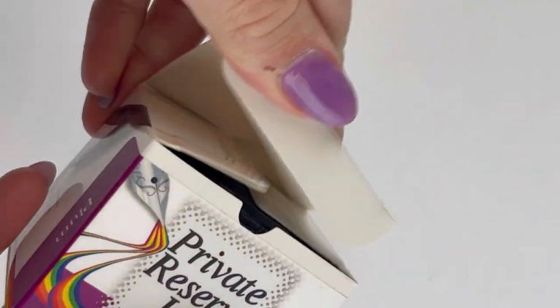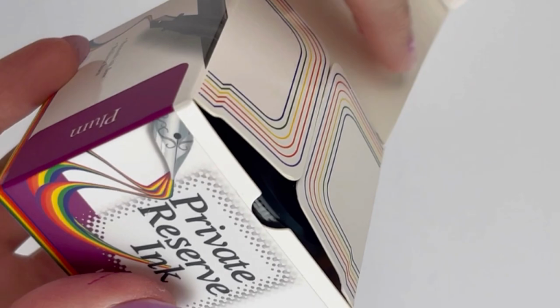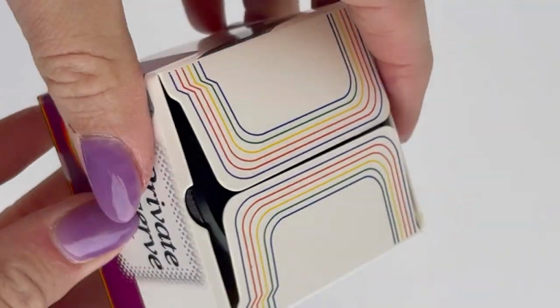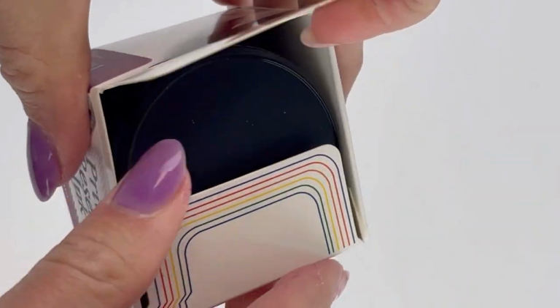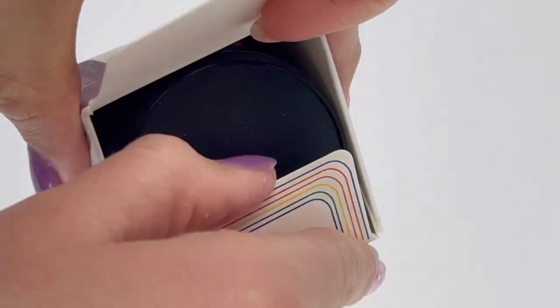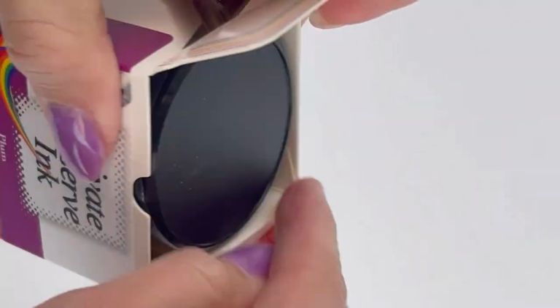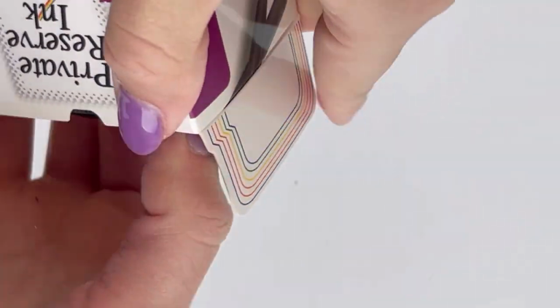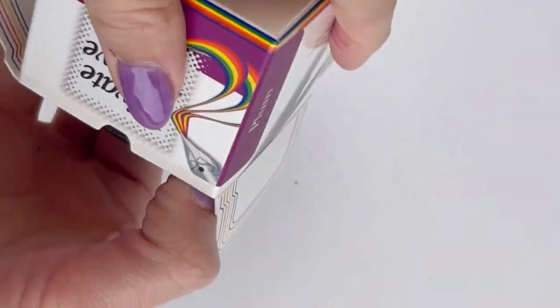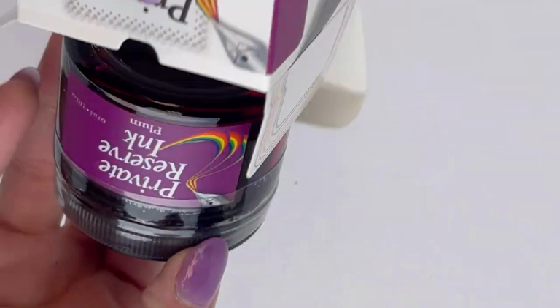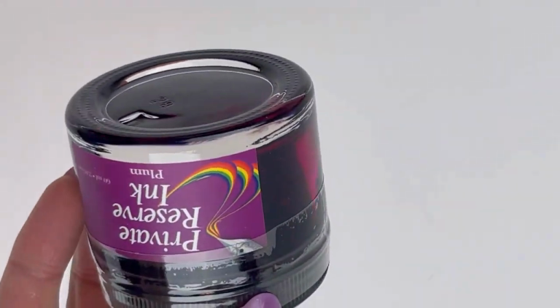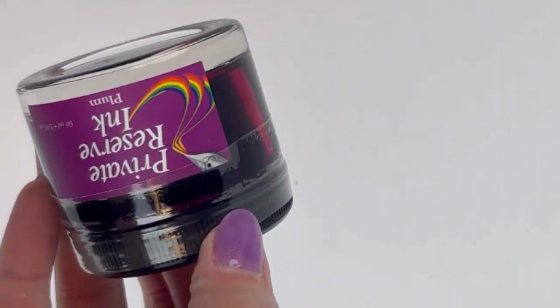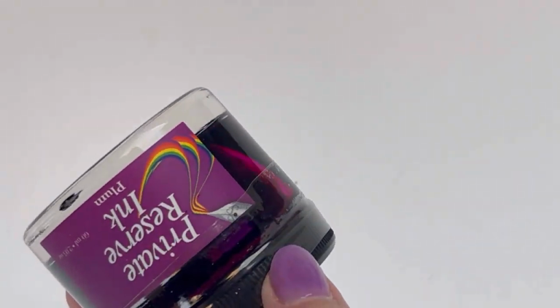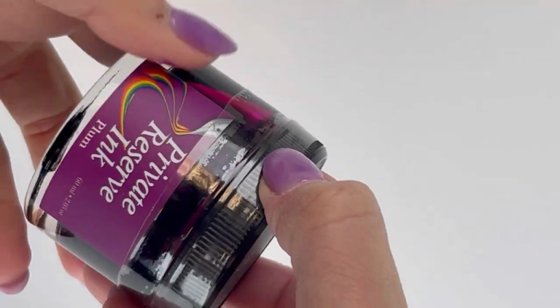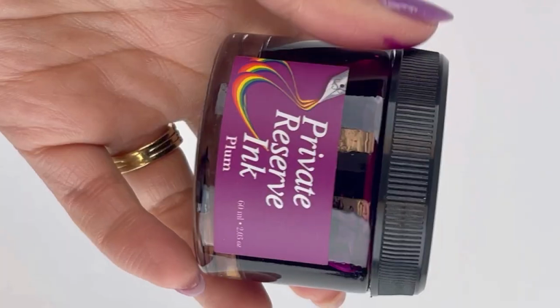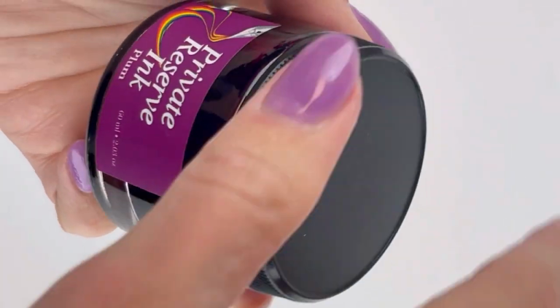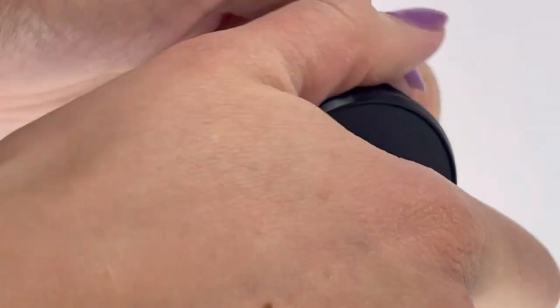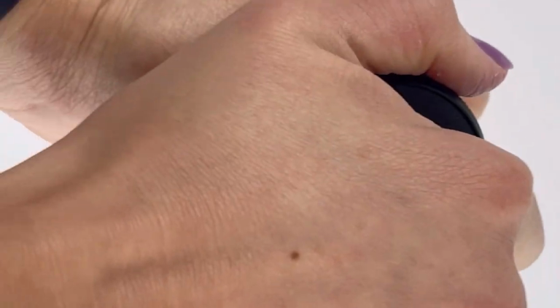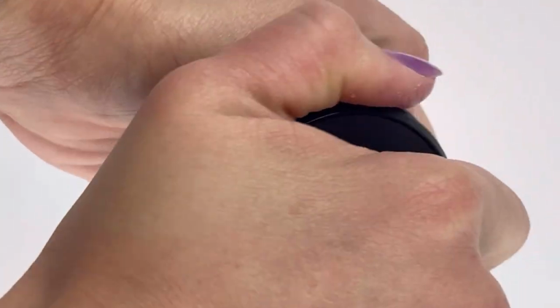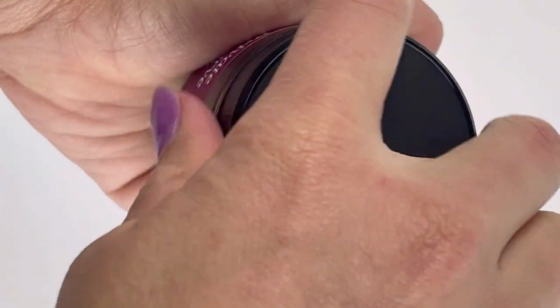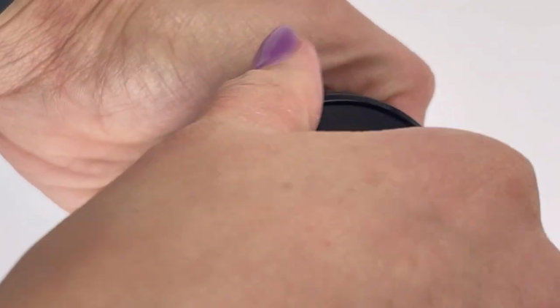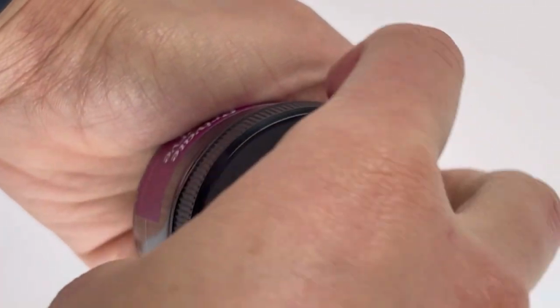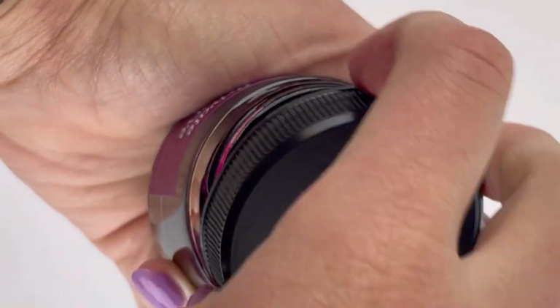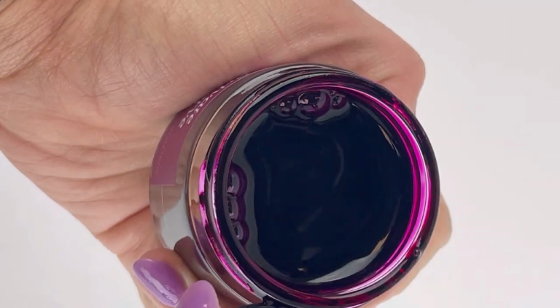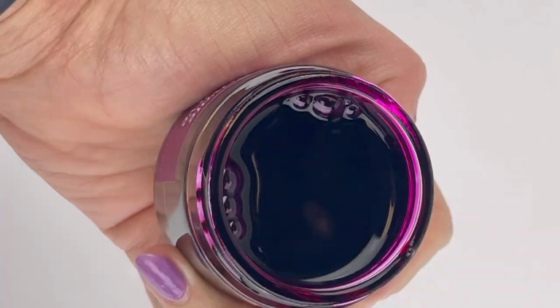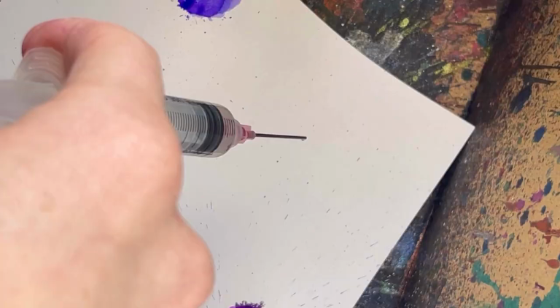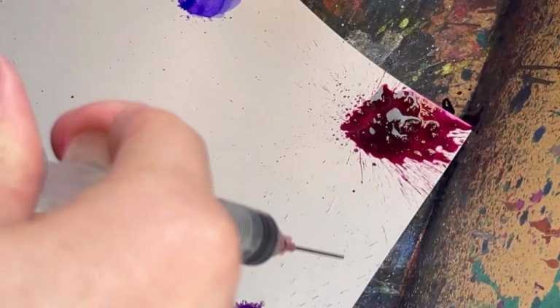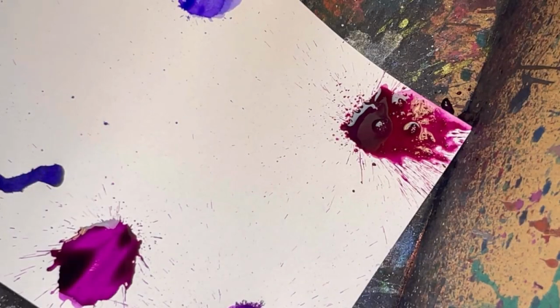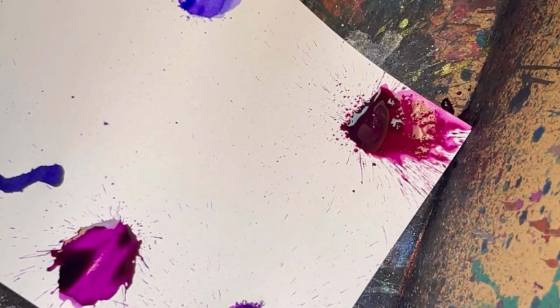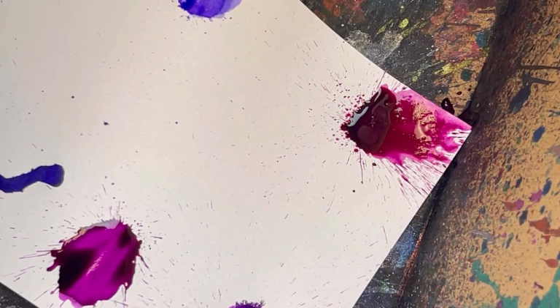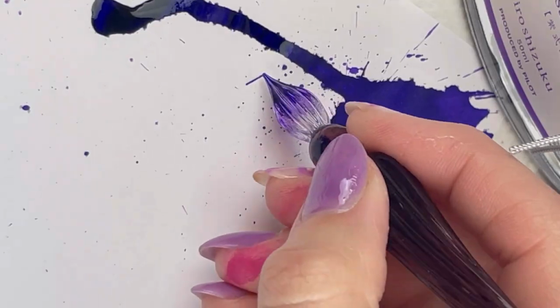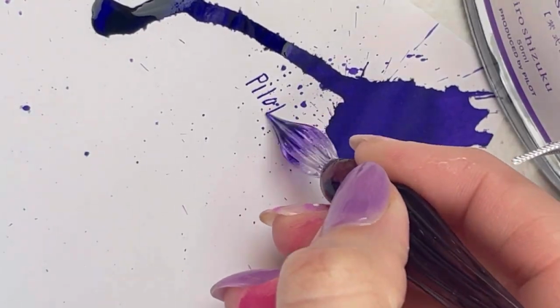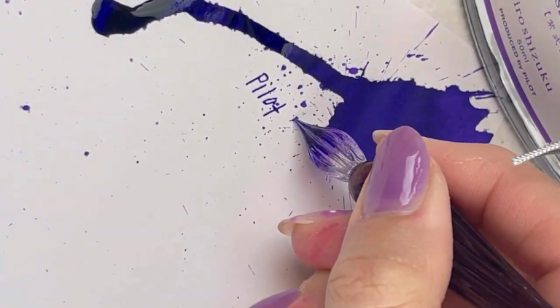The Private Reserve ink is Plum, and if you love a wide opening for your ink, Private Reserve all the way — their ink bottles have a huge opening at the top. So this is Plum on Clairefontaine.